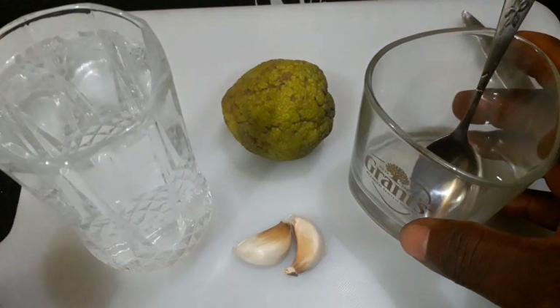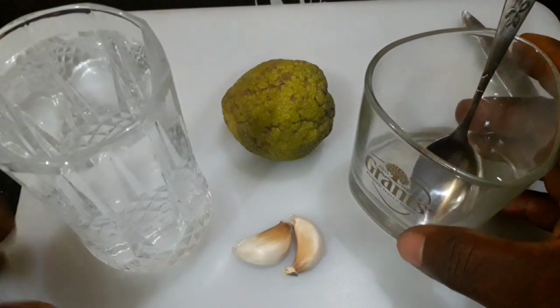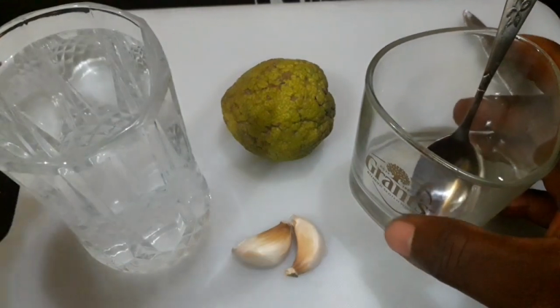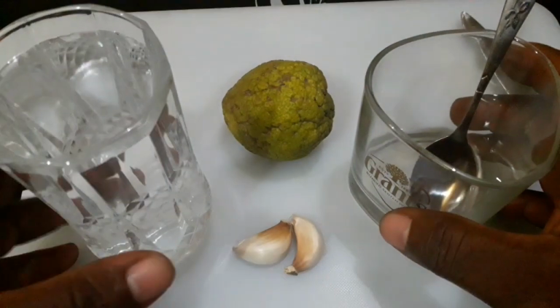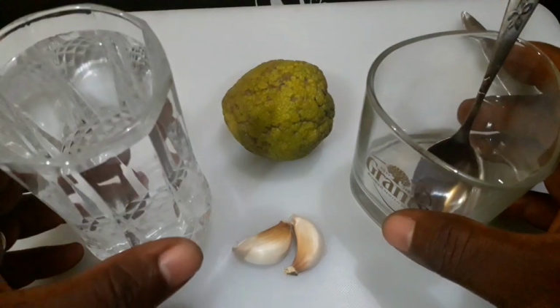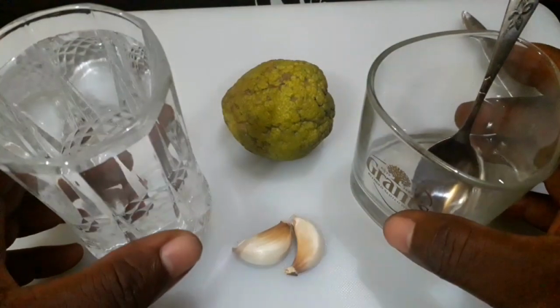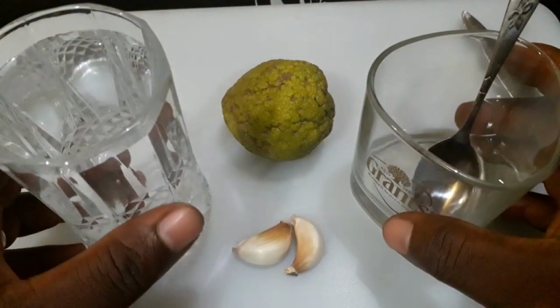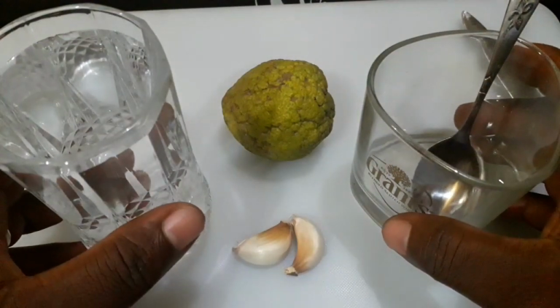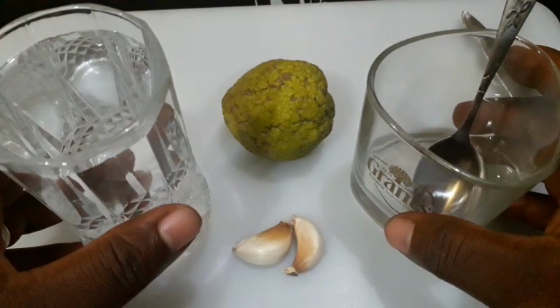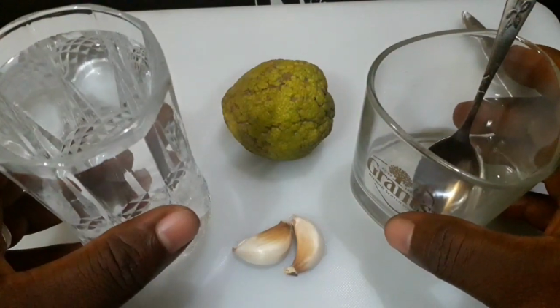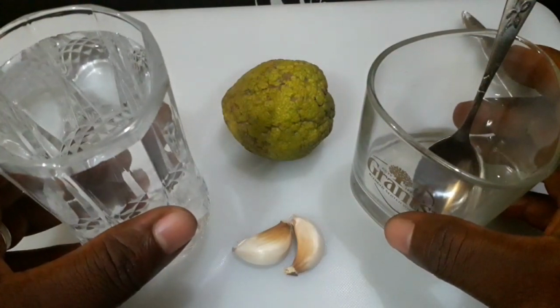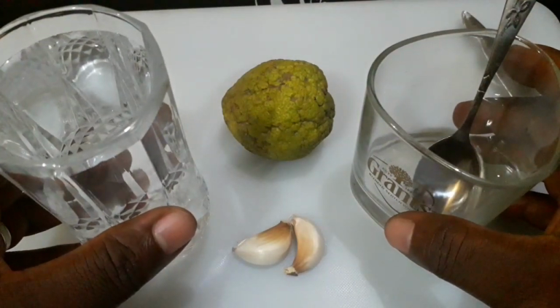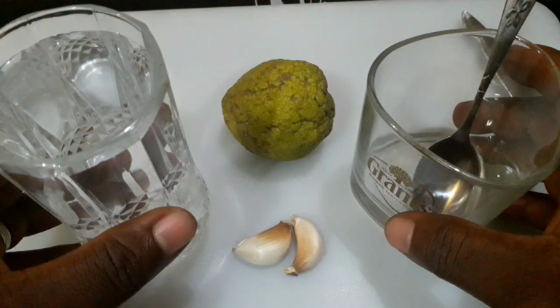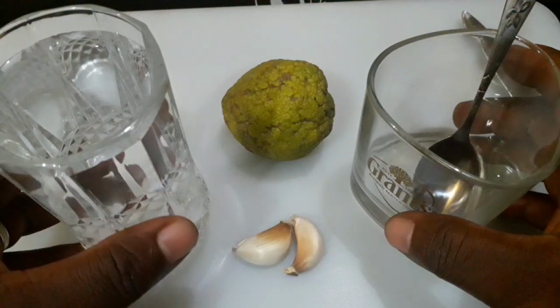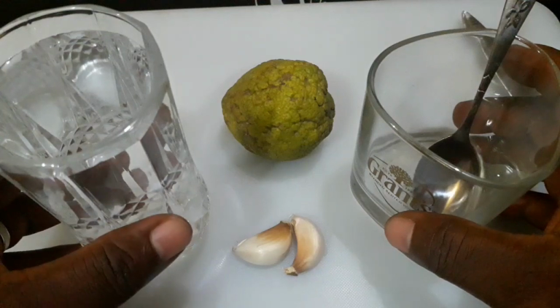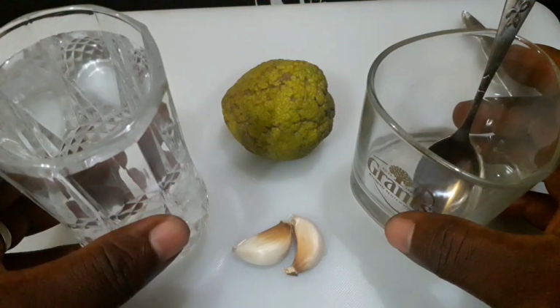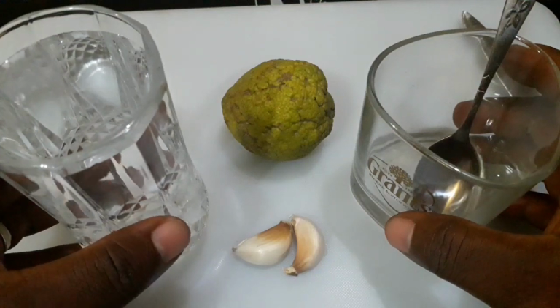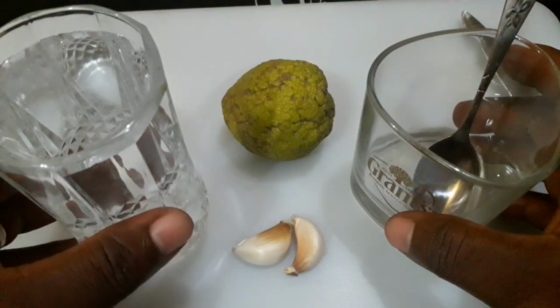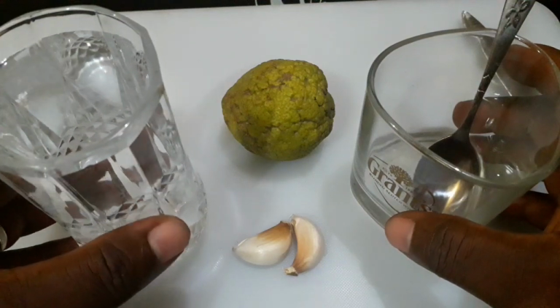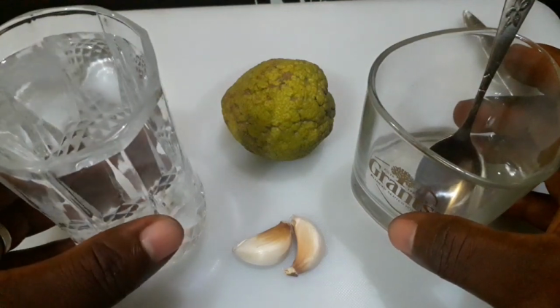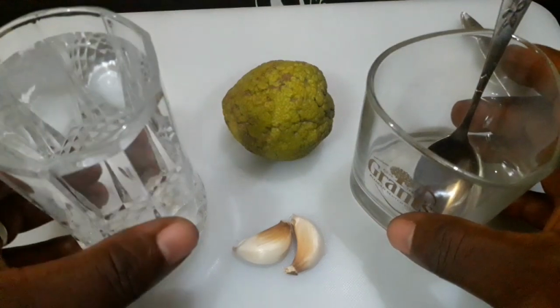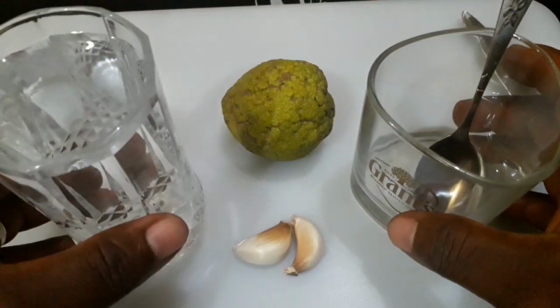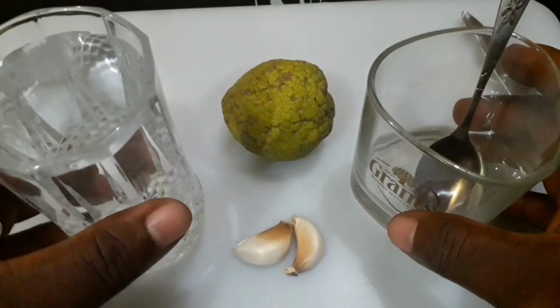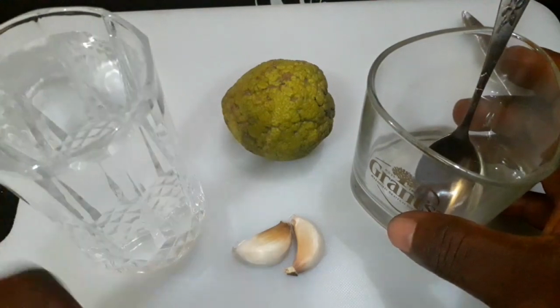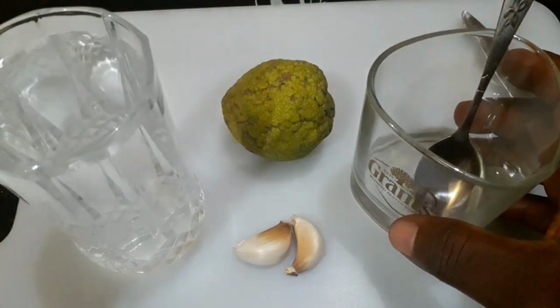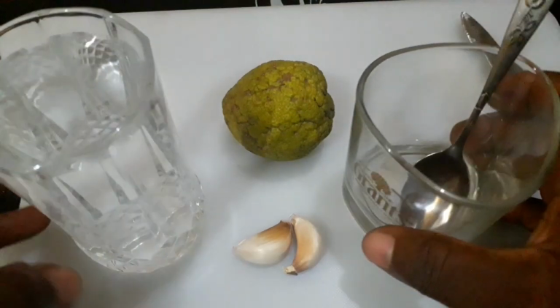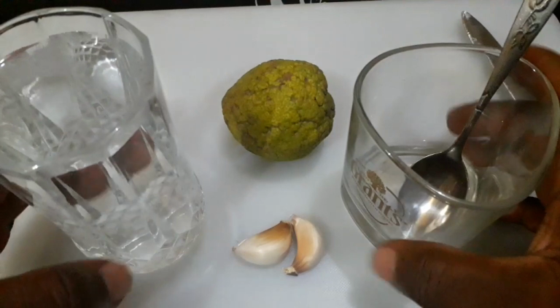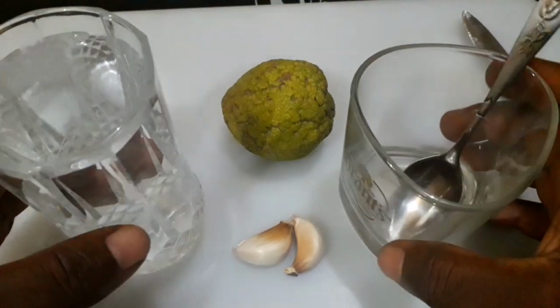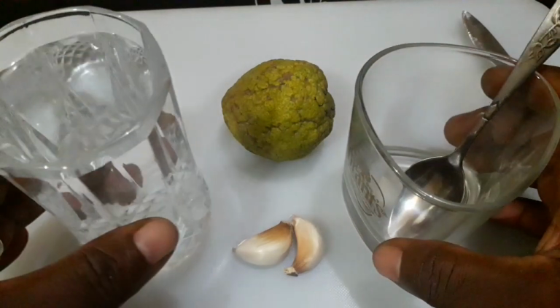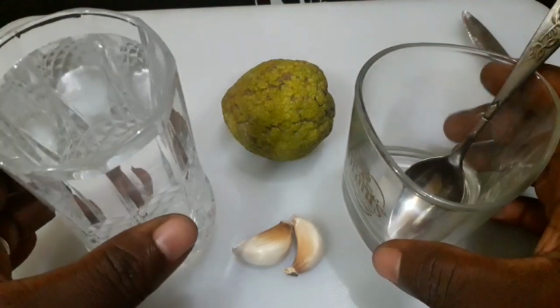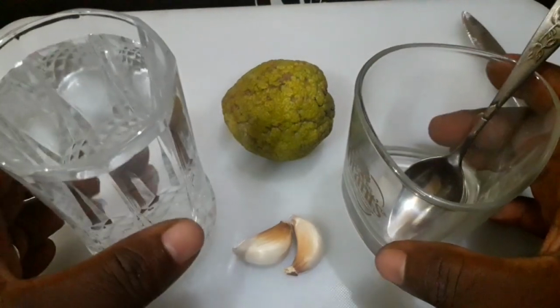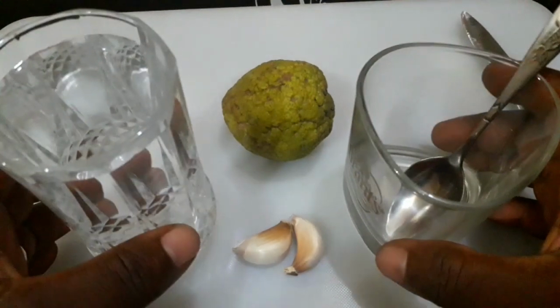So I'm presenting these items to you — the lemon and garlic — on the best way on how to lose belly fat fast with garlic and lemon.